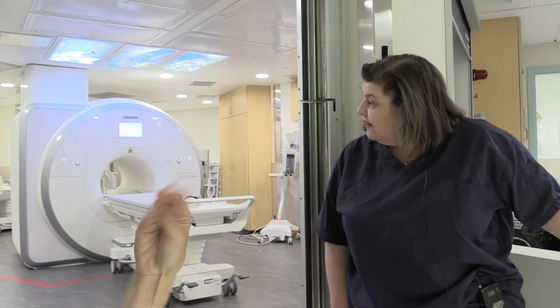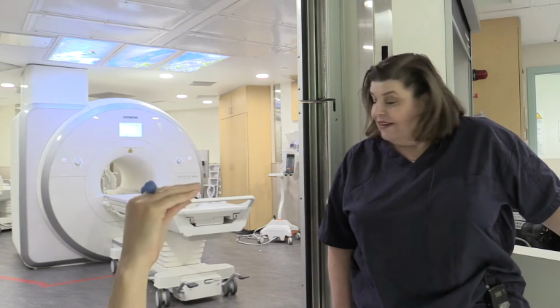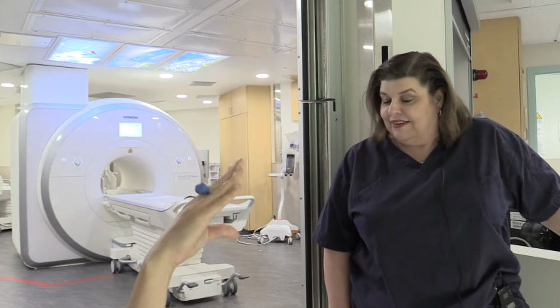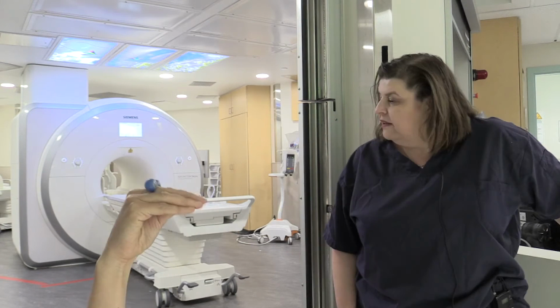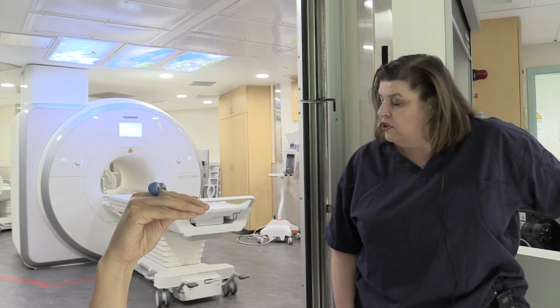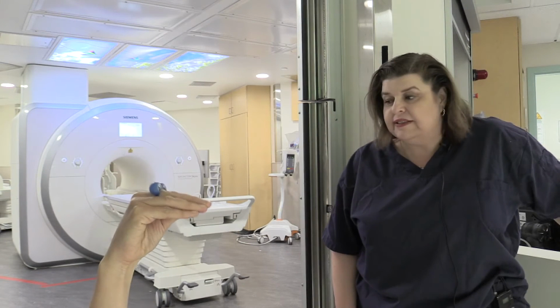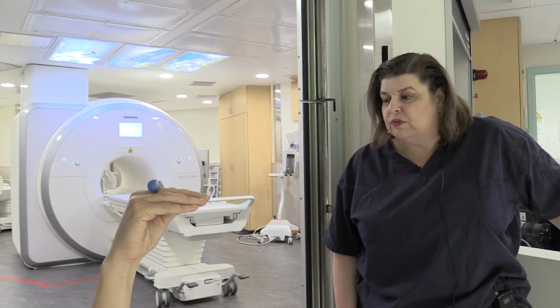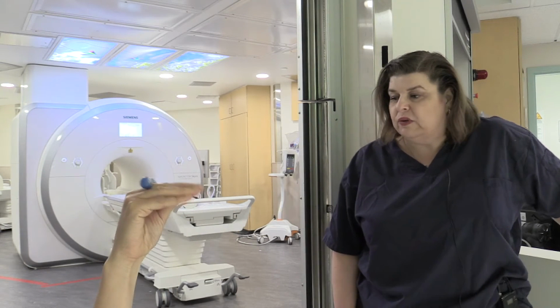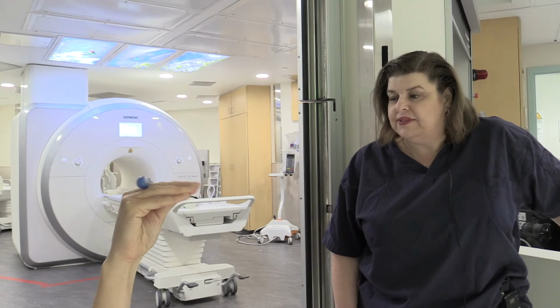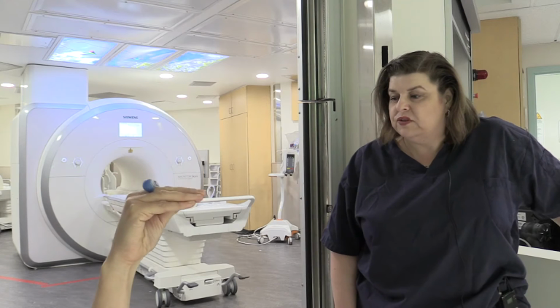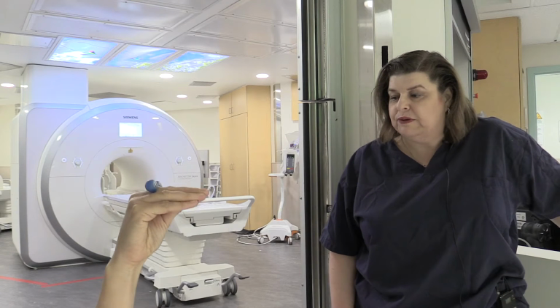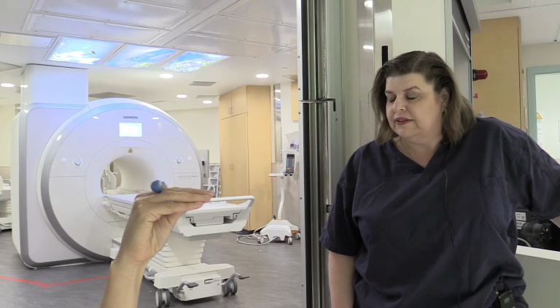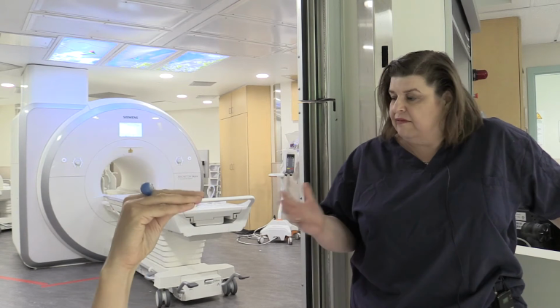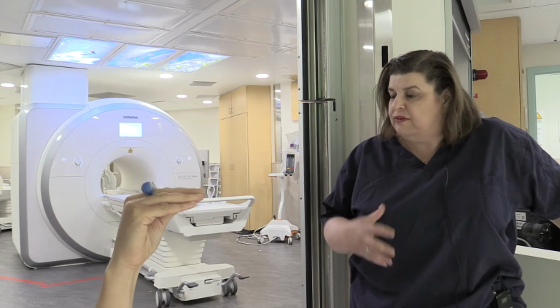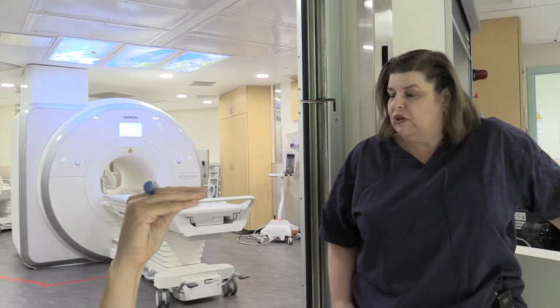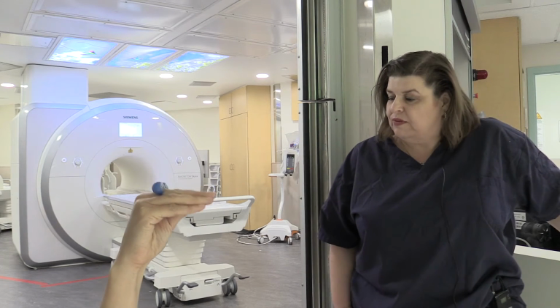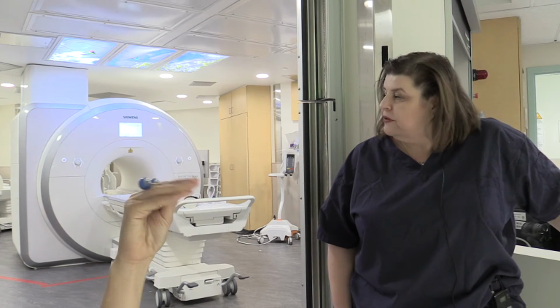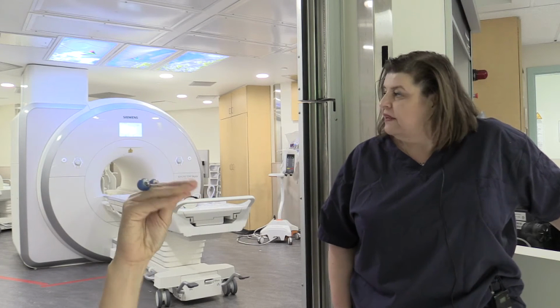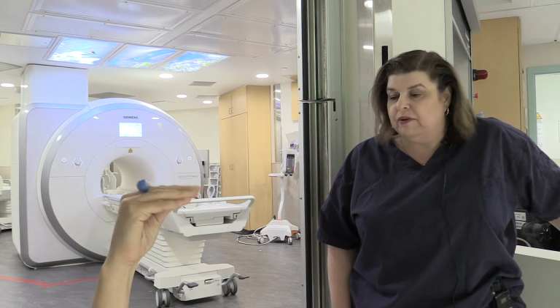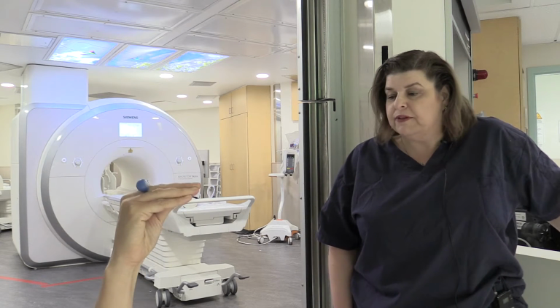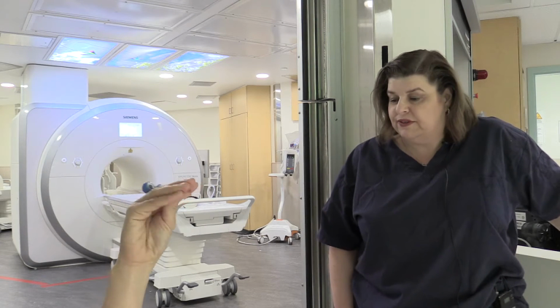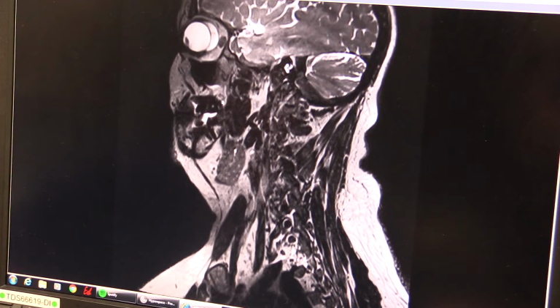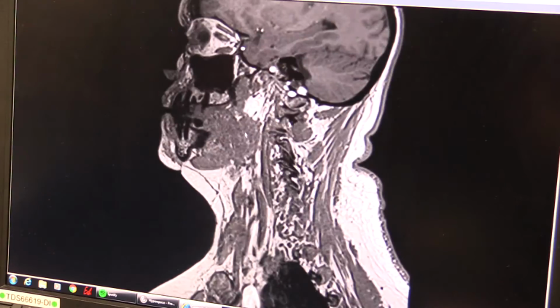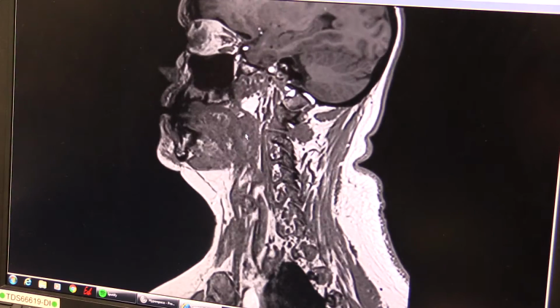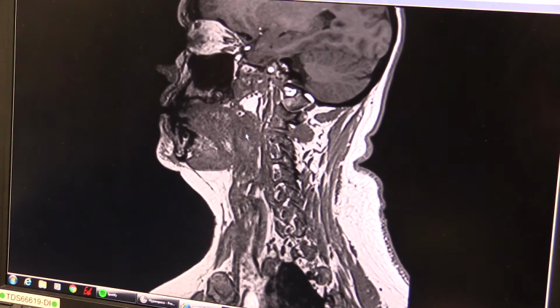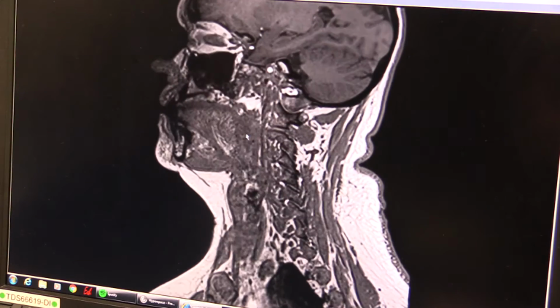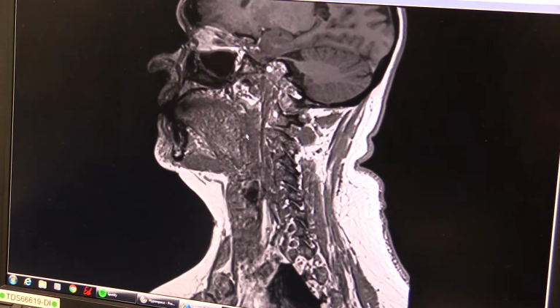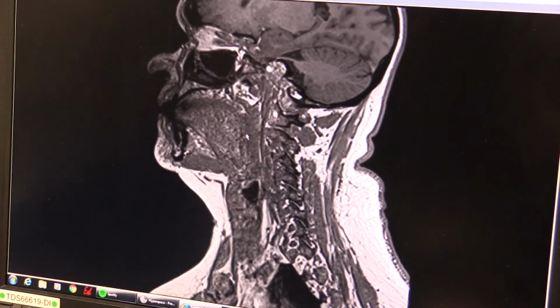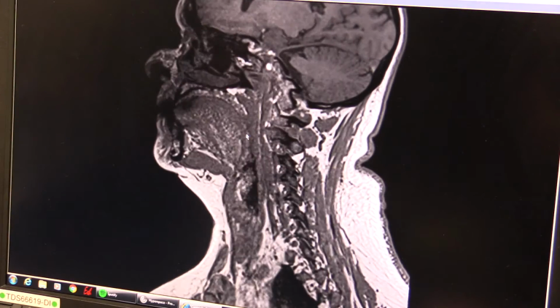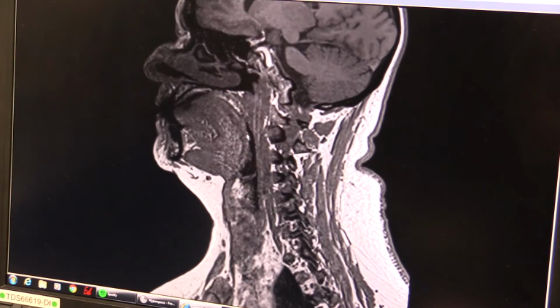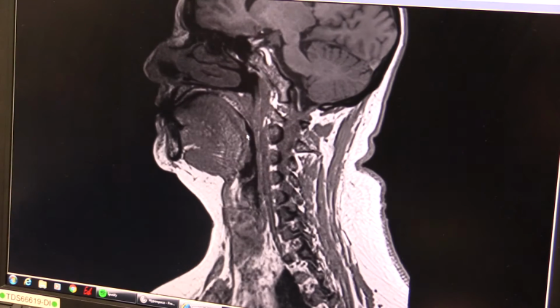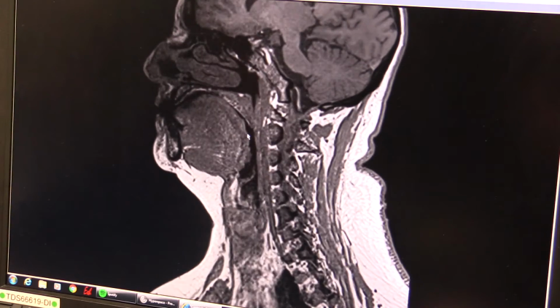It looks like a donut. The machine sends radio waves into the person and receives radio waves from the person, and we make pictures. Very special pictures. It sounds like fancy pictures. Very fancy pictures.